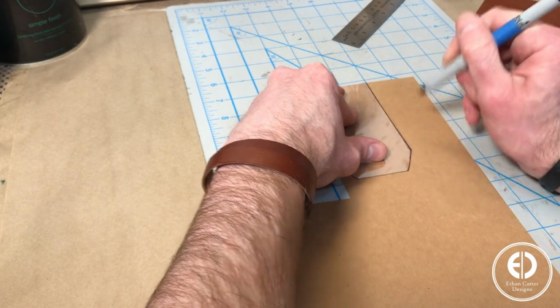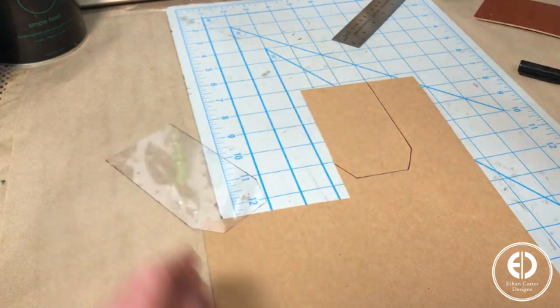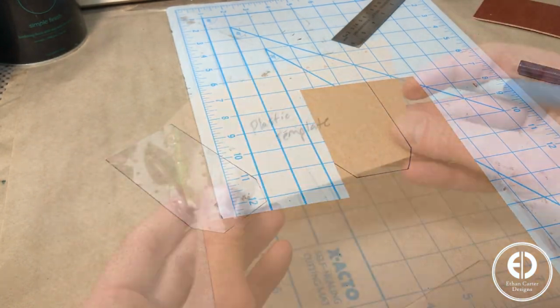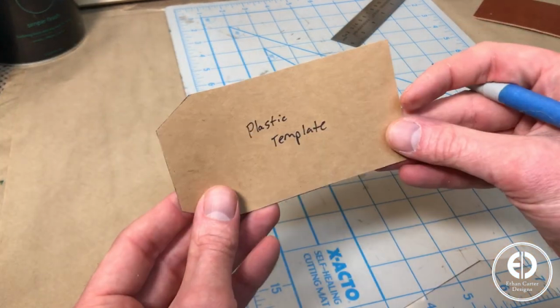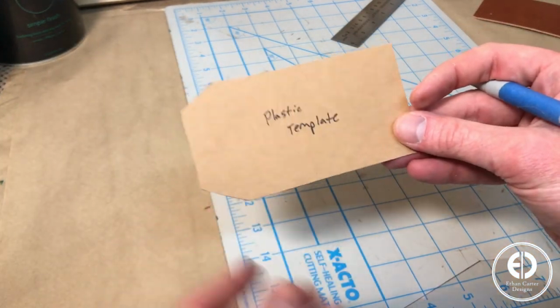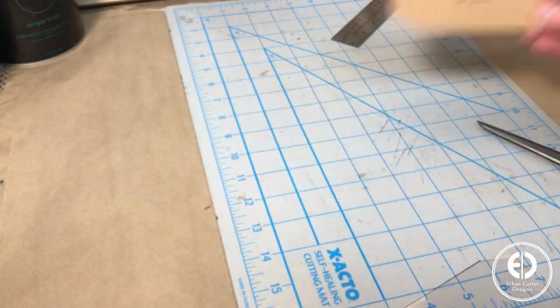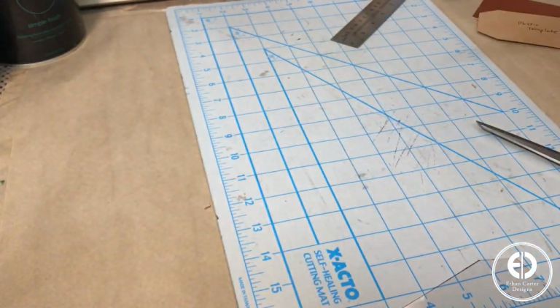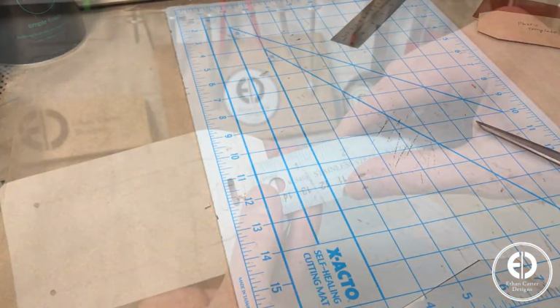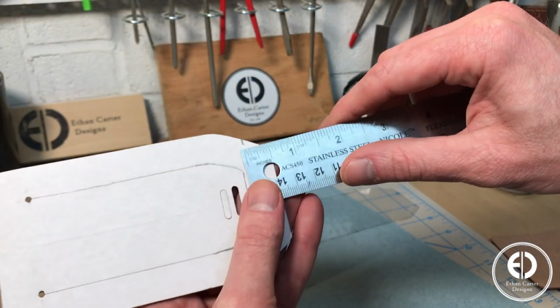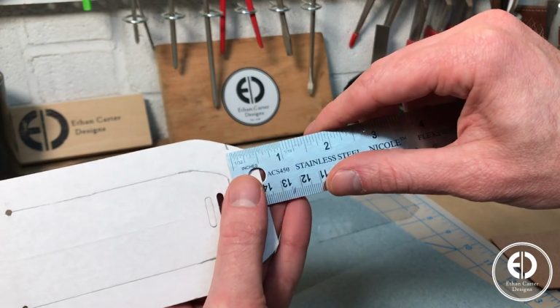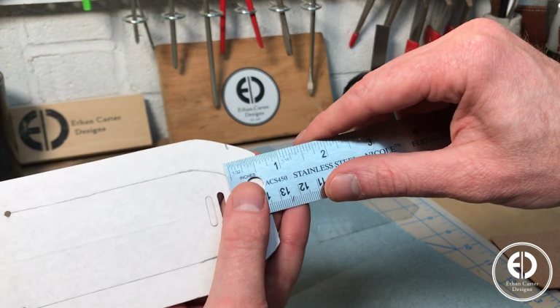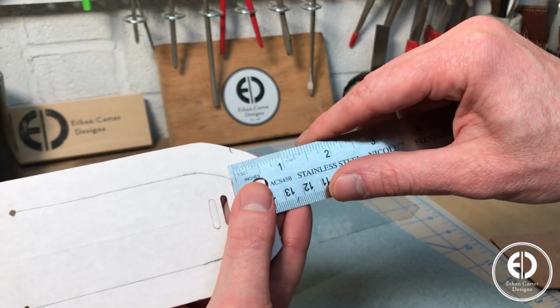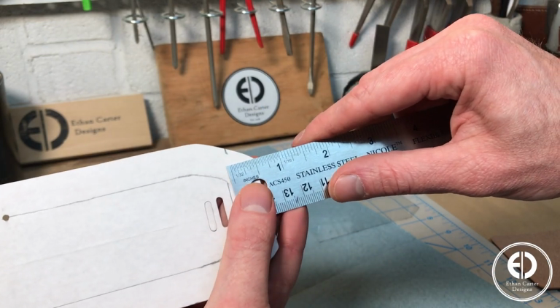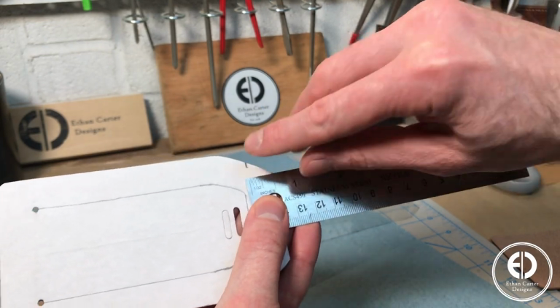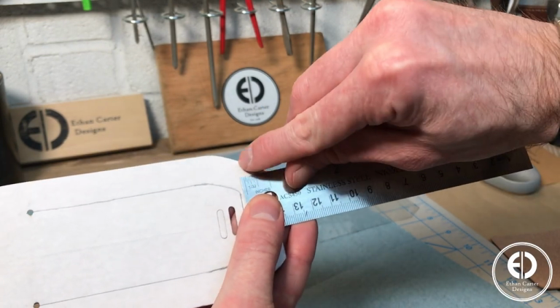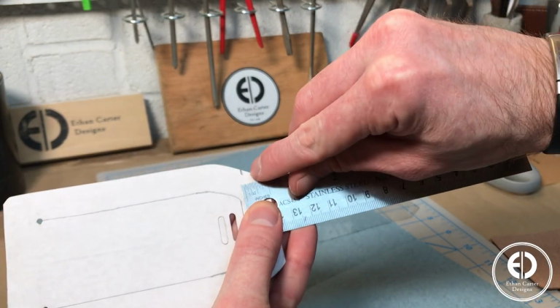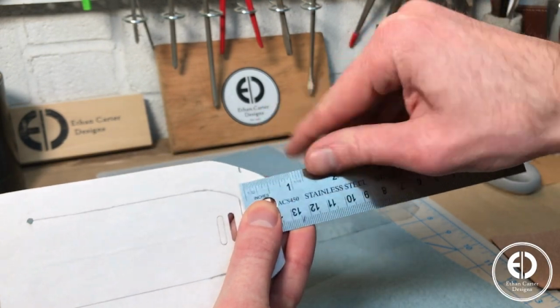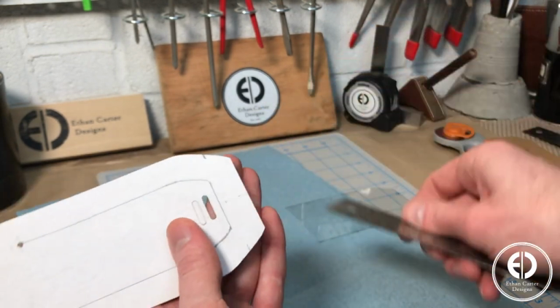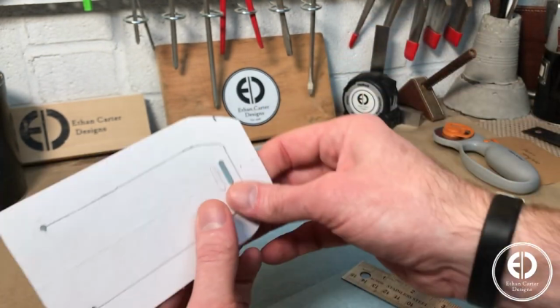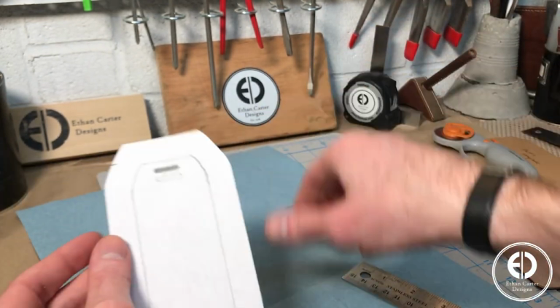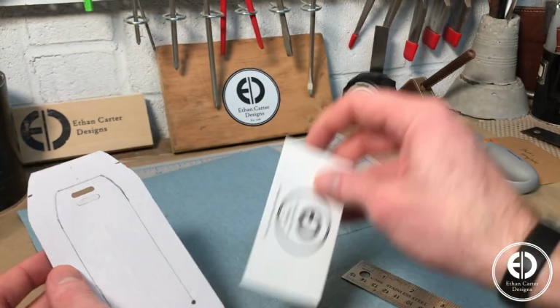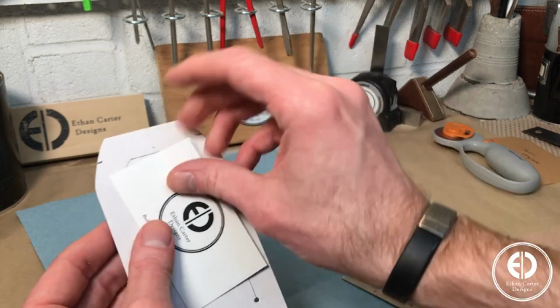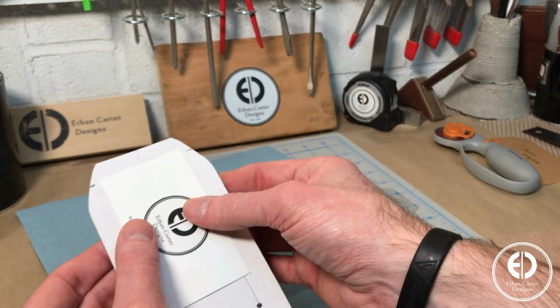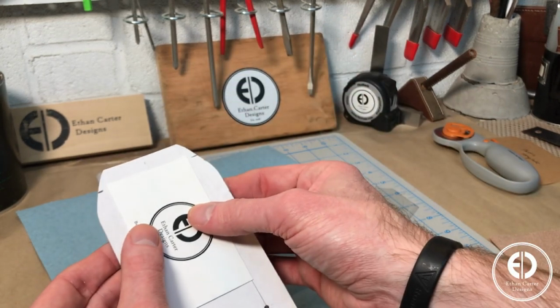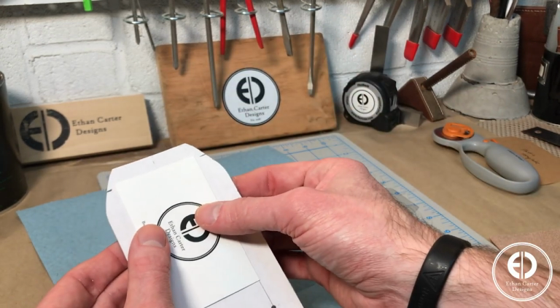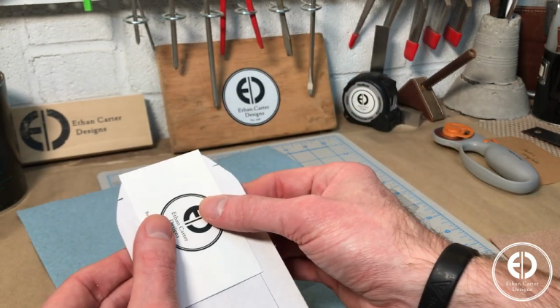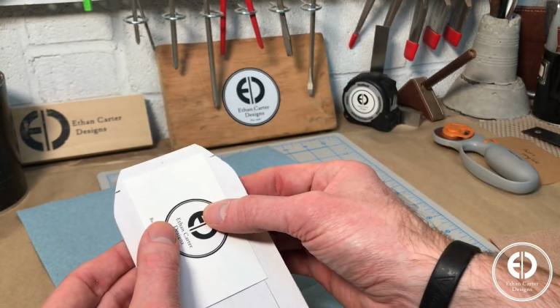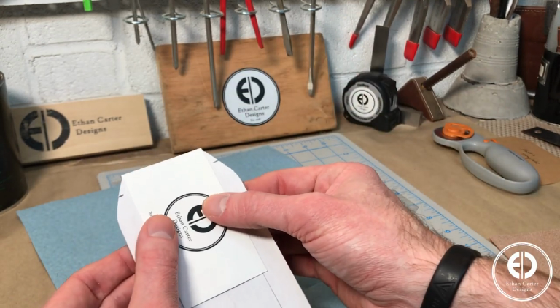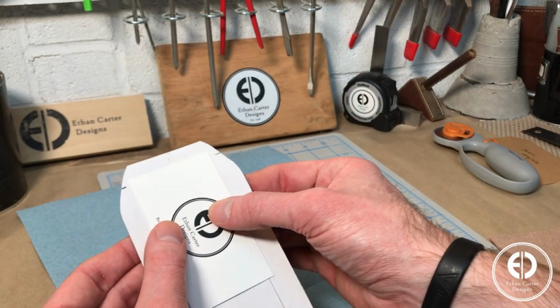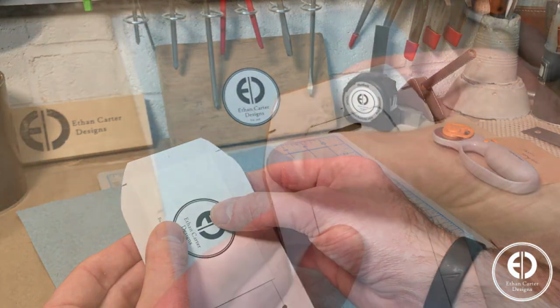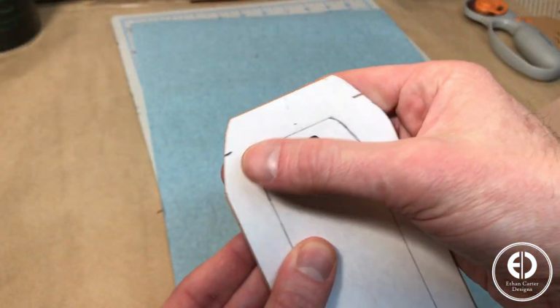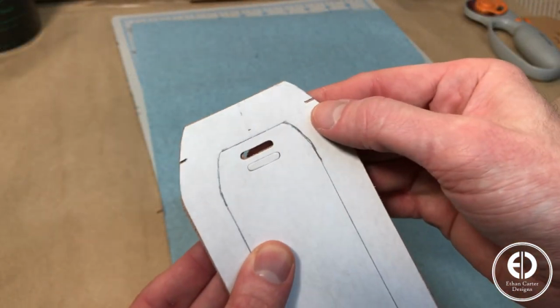To be able to insert and remove the info card, I needed to leave an opening at the front of the tag. So I measured in a half inch from the front edge, and that will be the starting and ending point of the glue and stitch line. I also updated the template with slots to mark the start and end points.